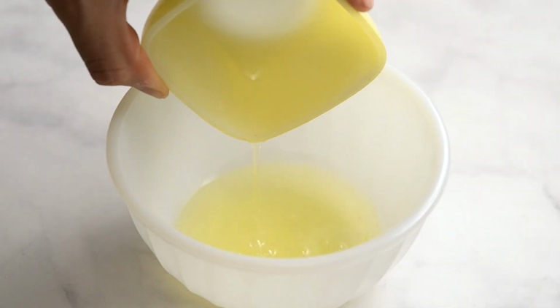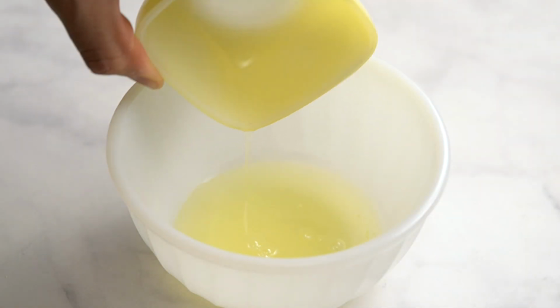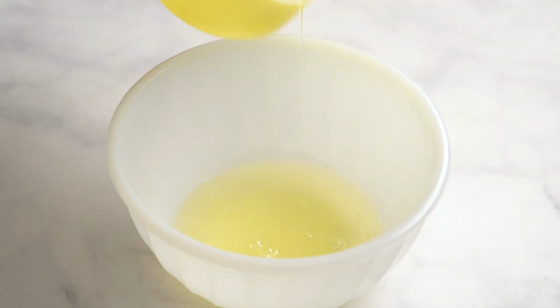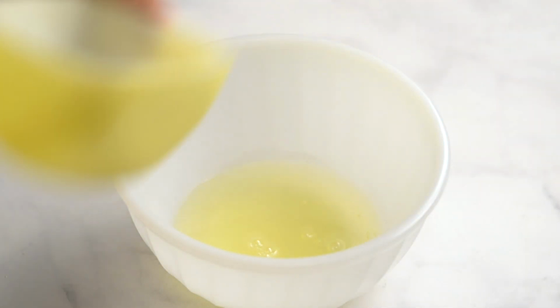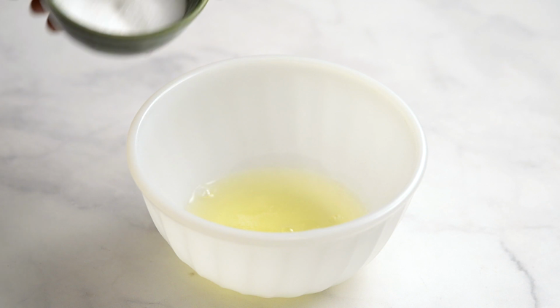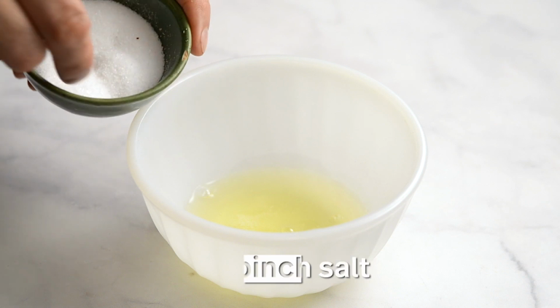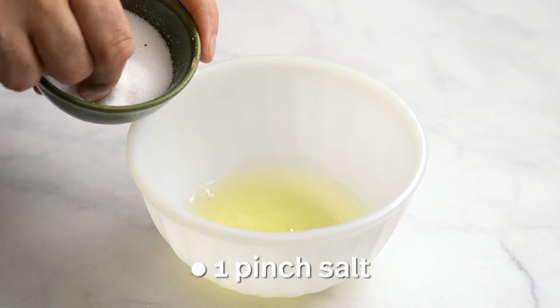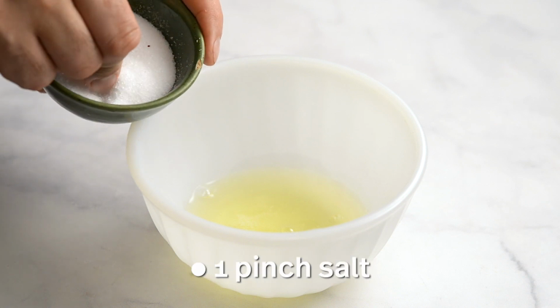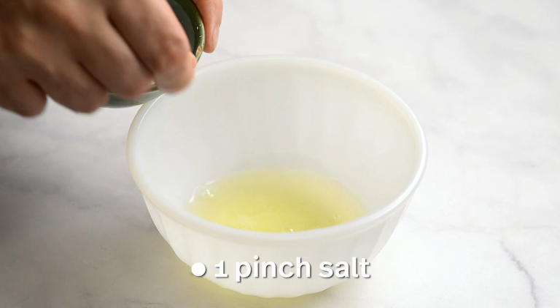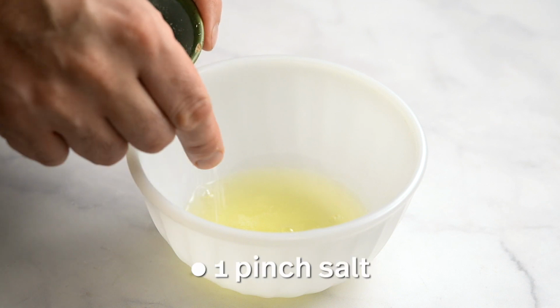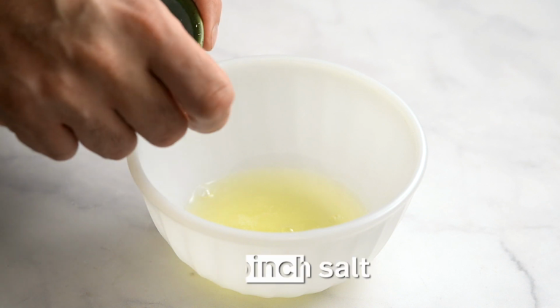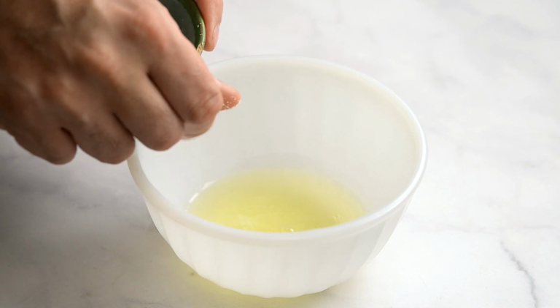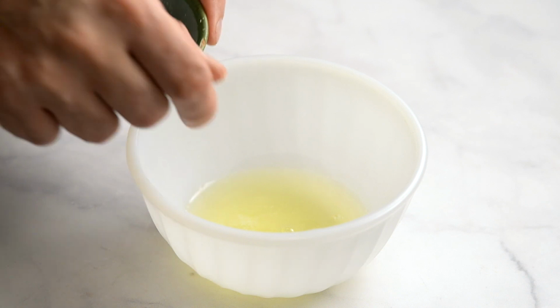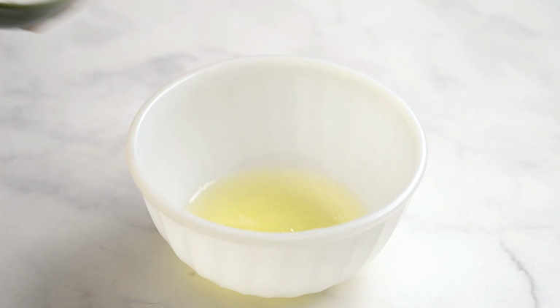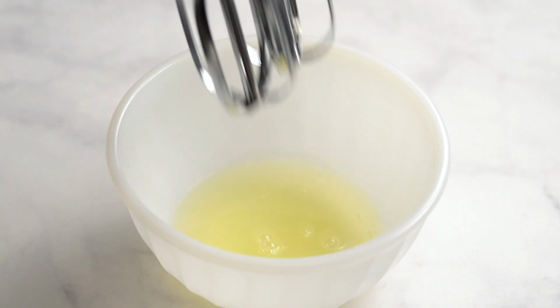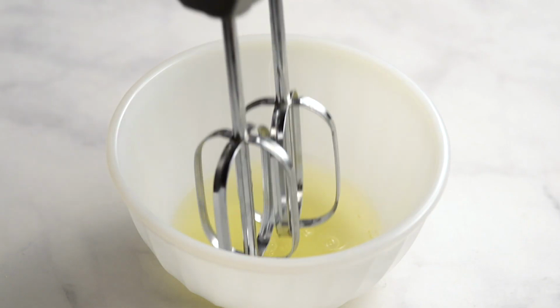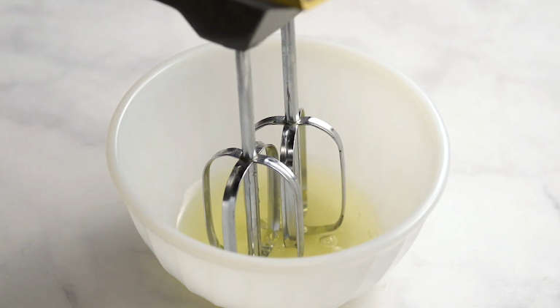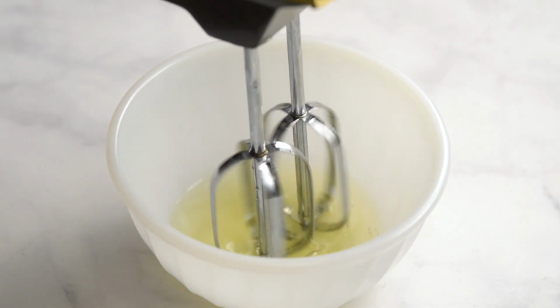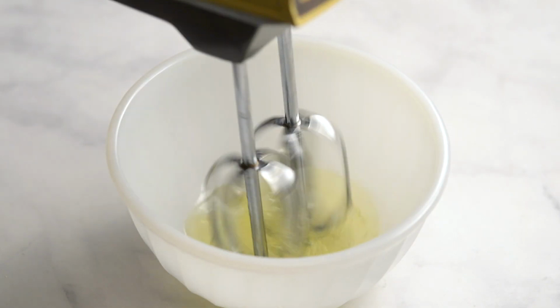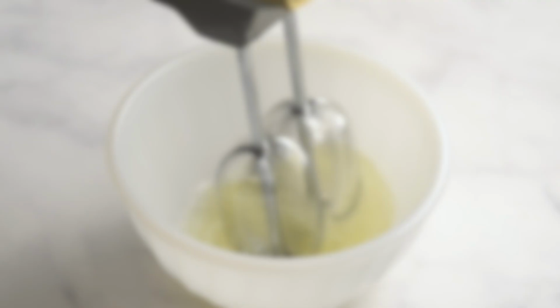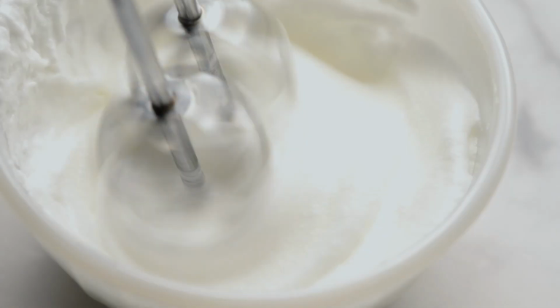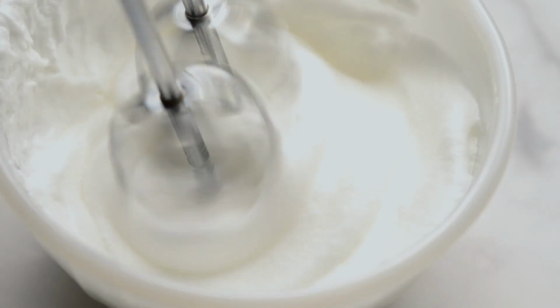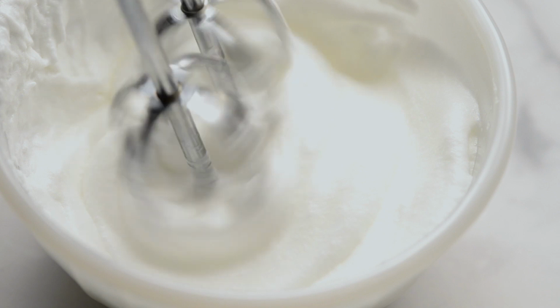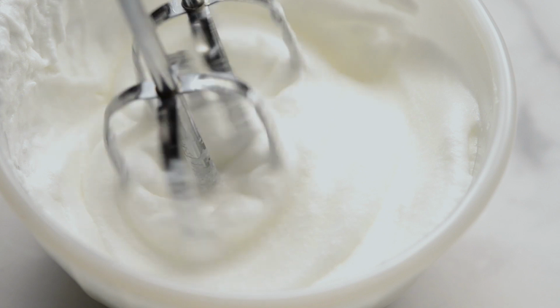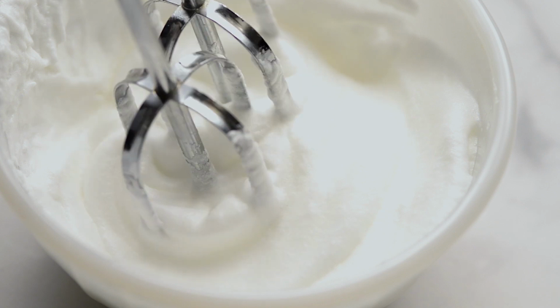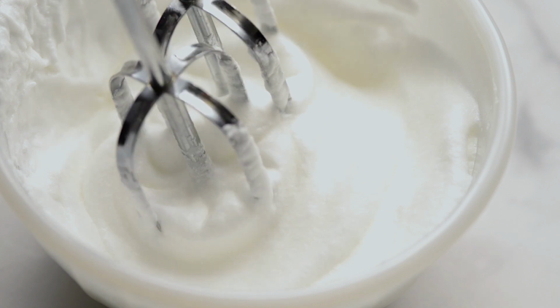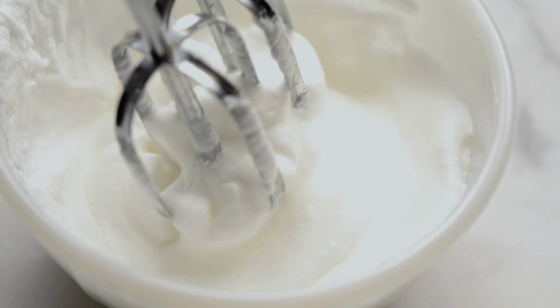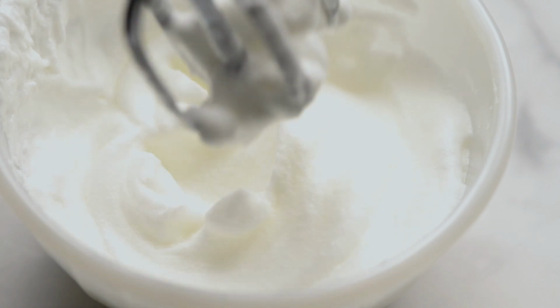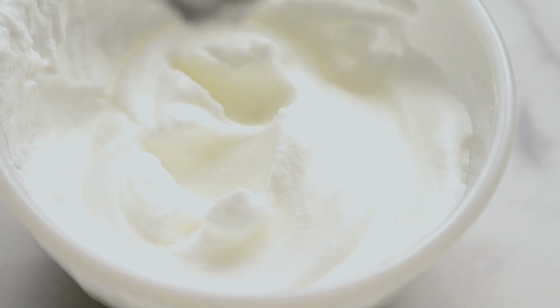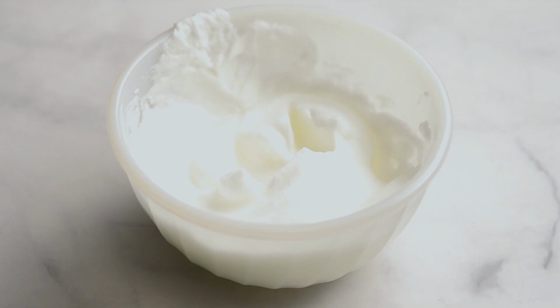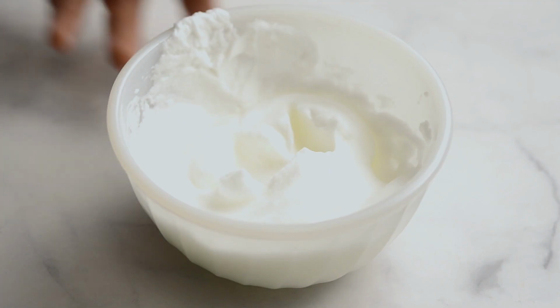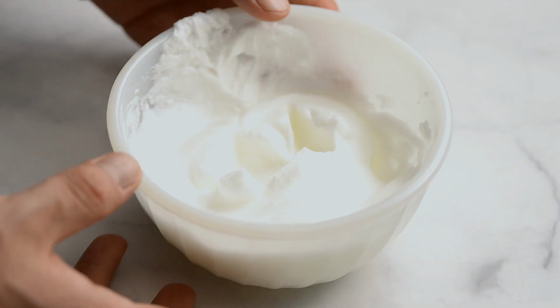Pour the two egg whites into a bowl, add a pinch of salt, and beat until firm. Set aside.